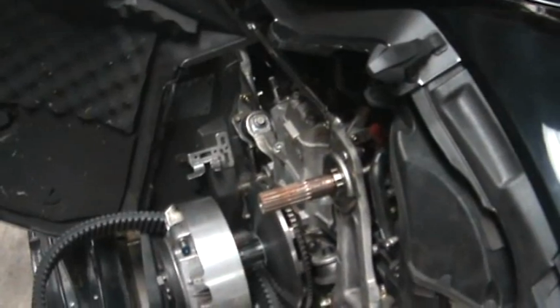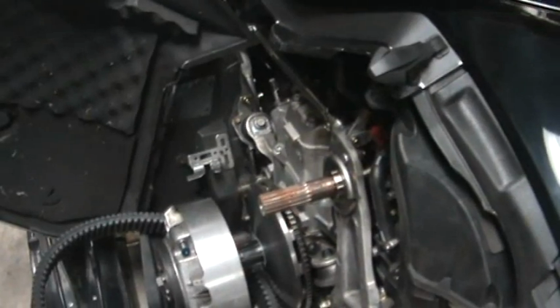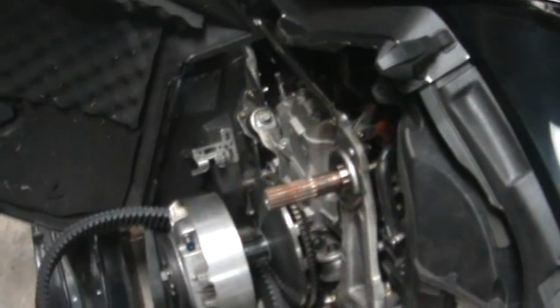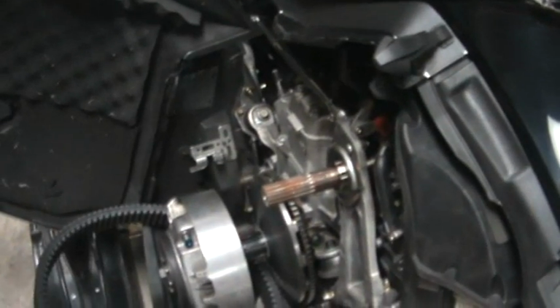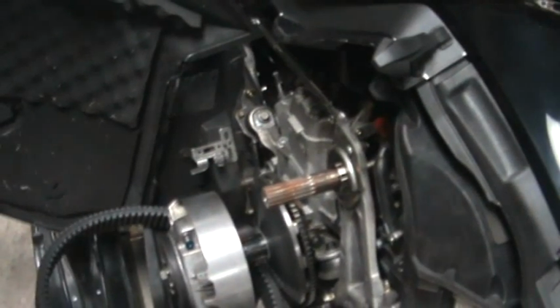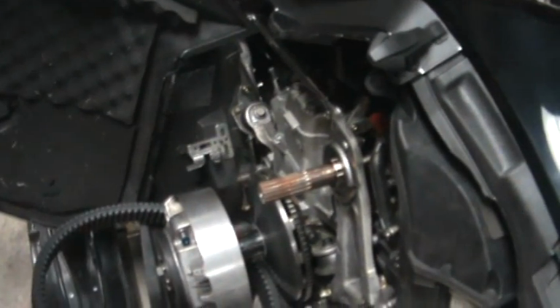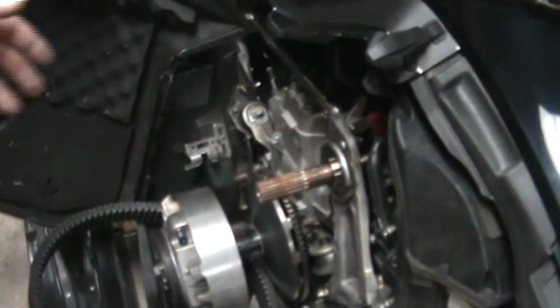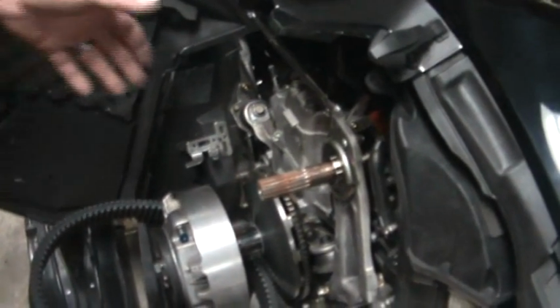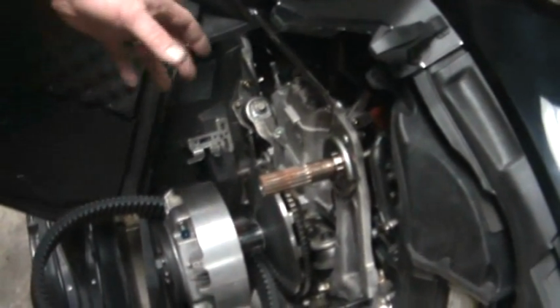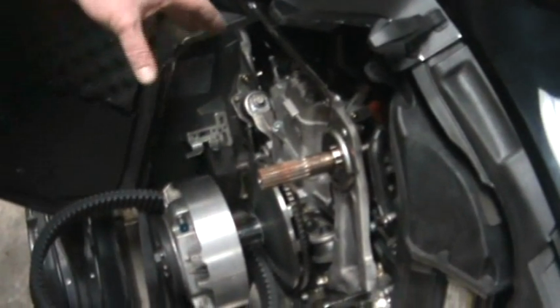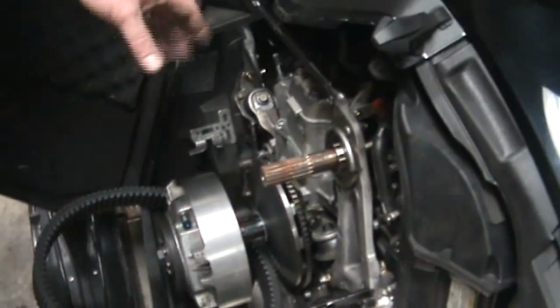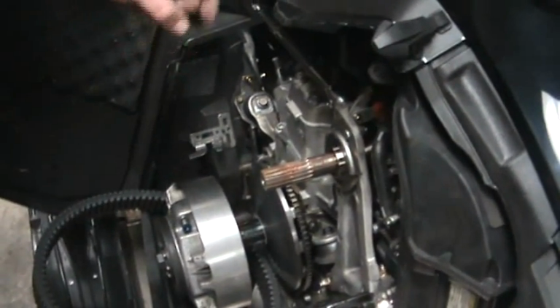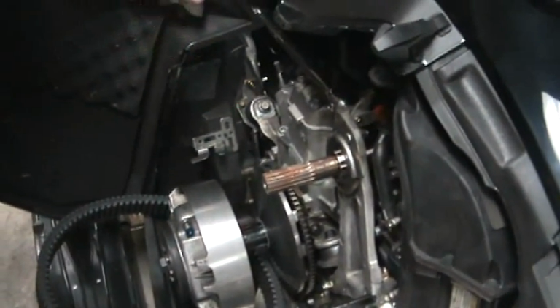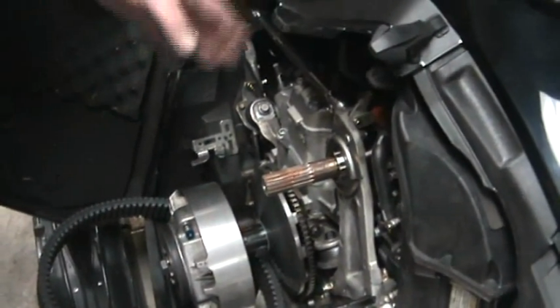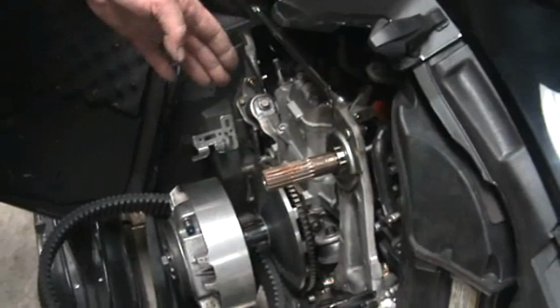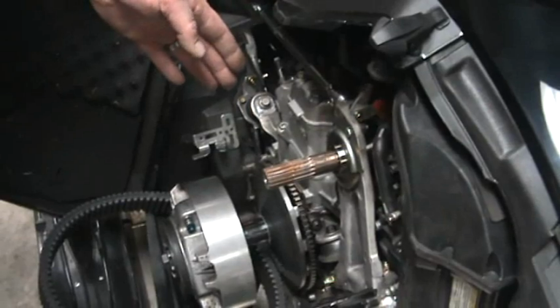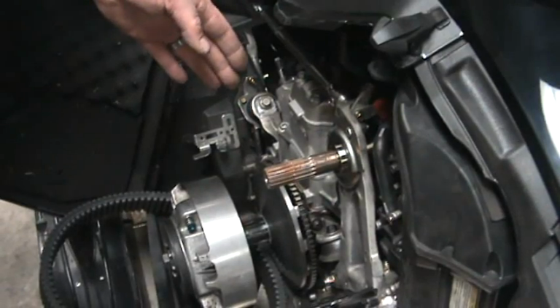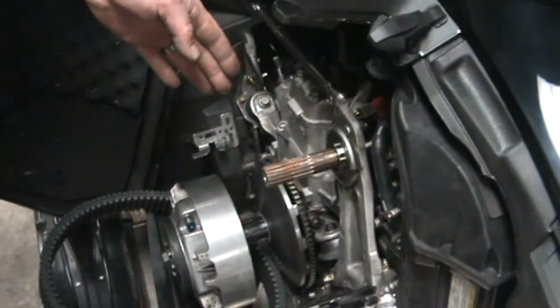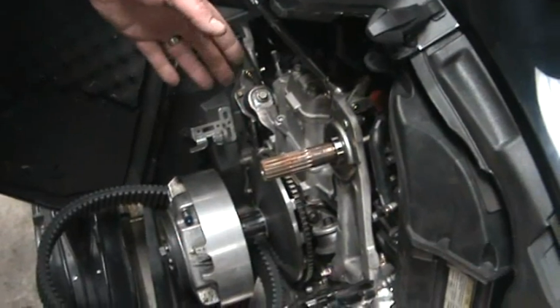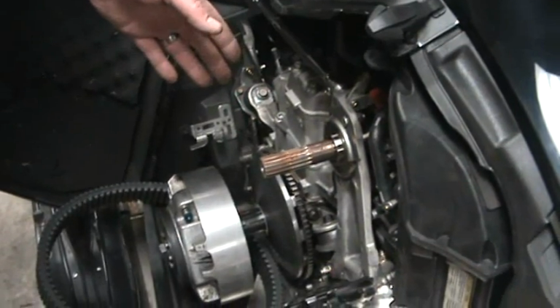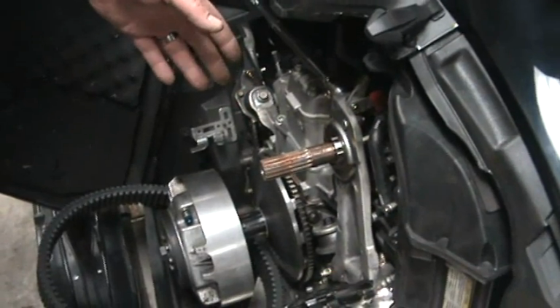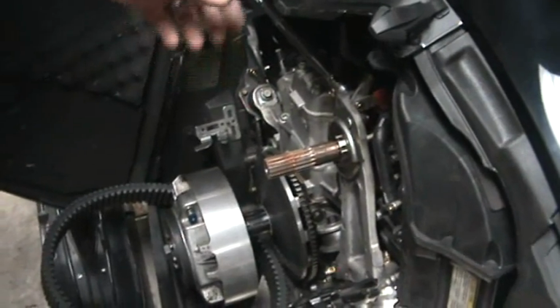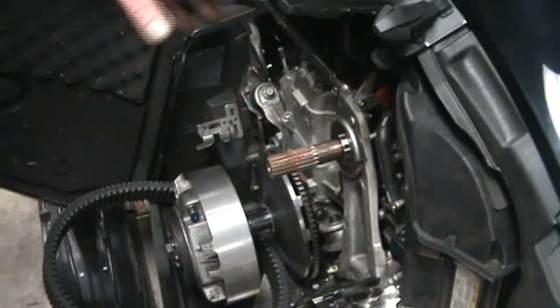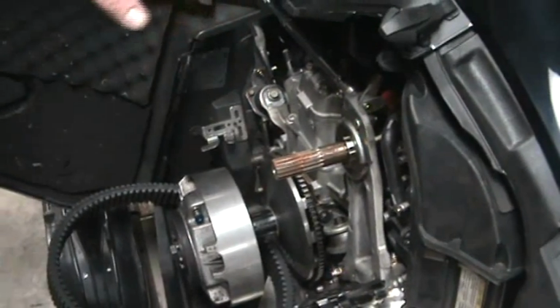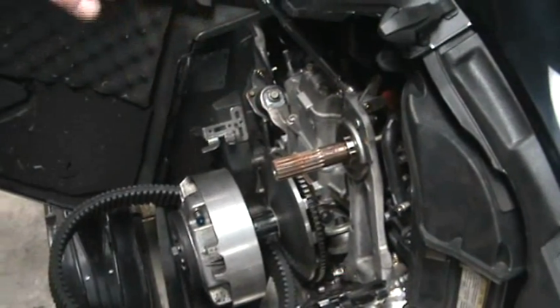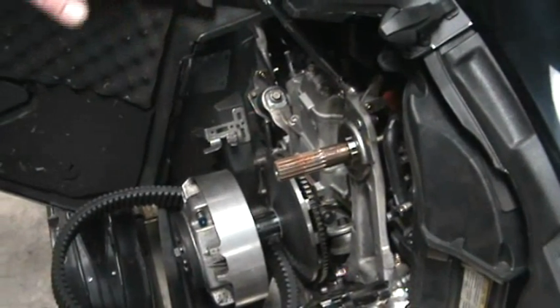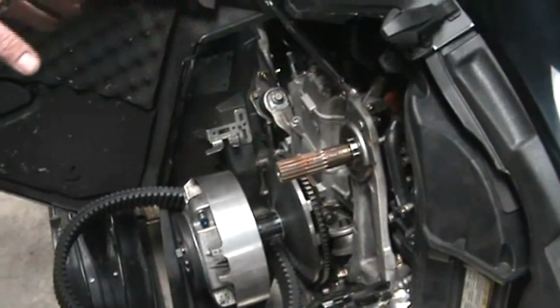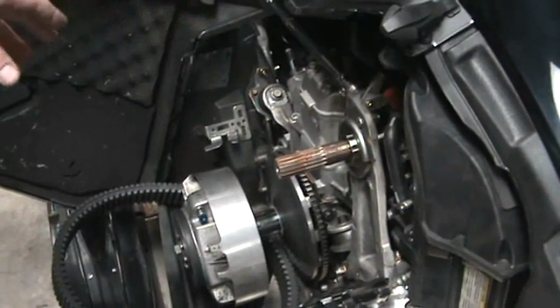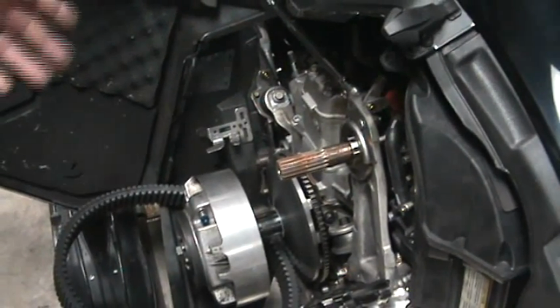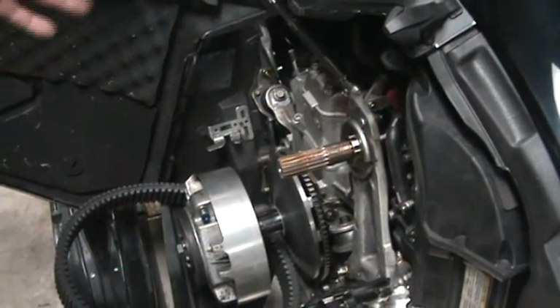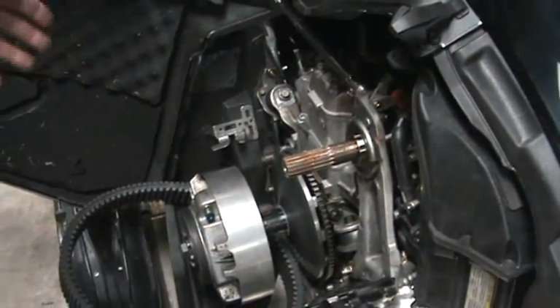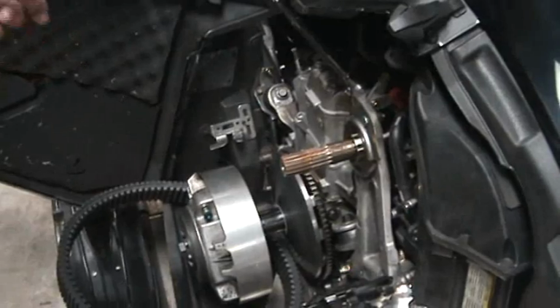You are looking at the Dew Doctor Floating QRS. We already have our shaft installed in place. As you can see, it's ready to receive the clutch.